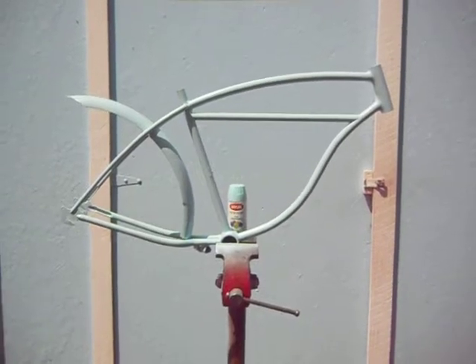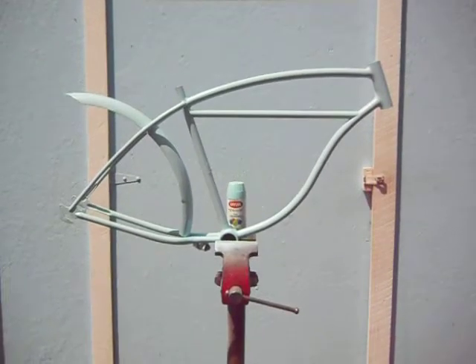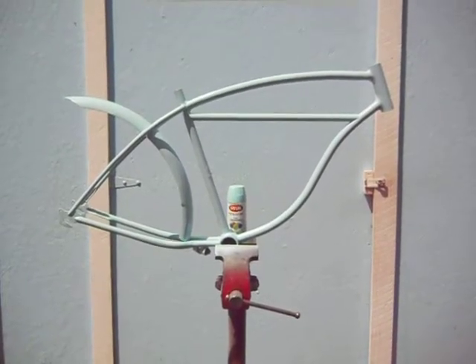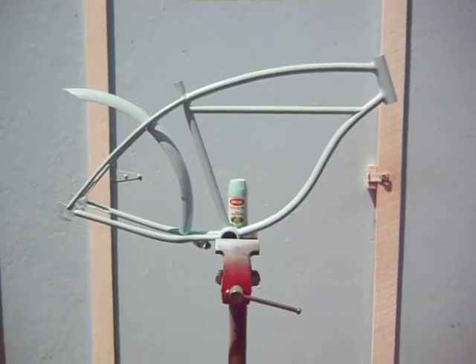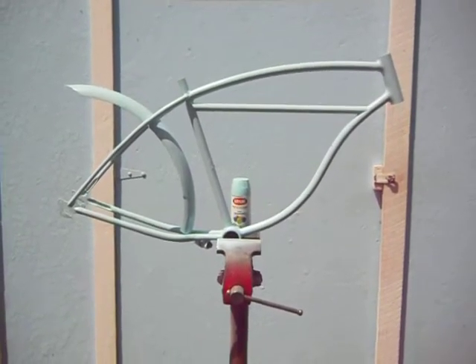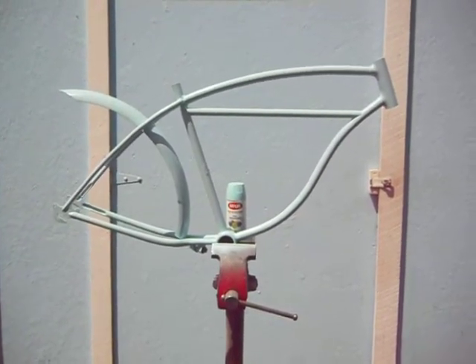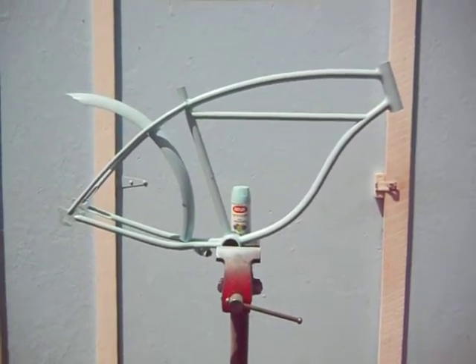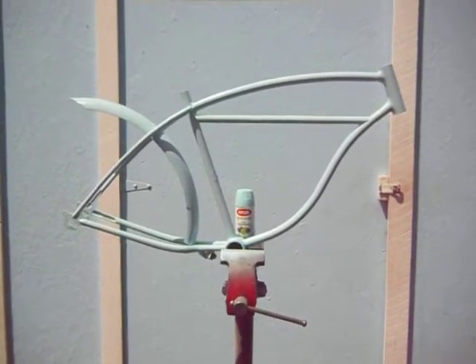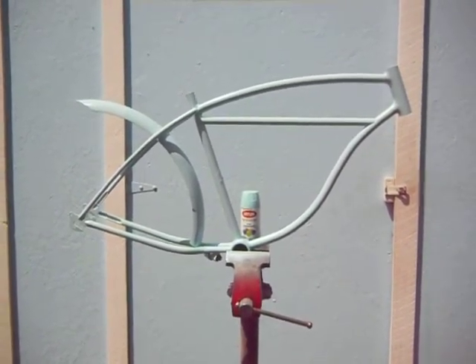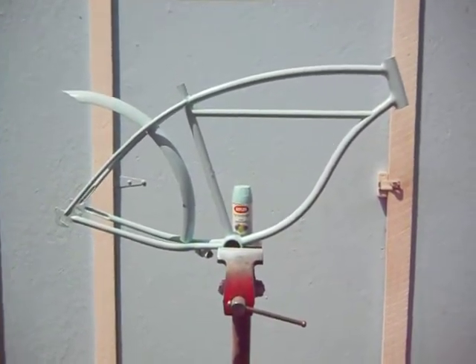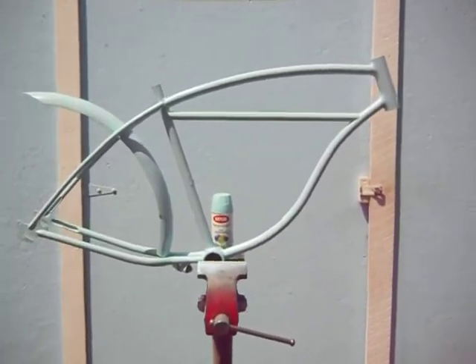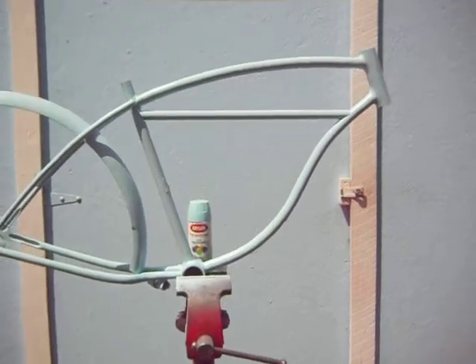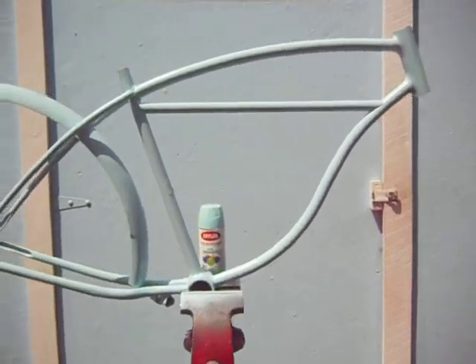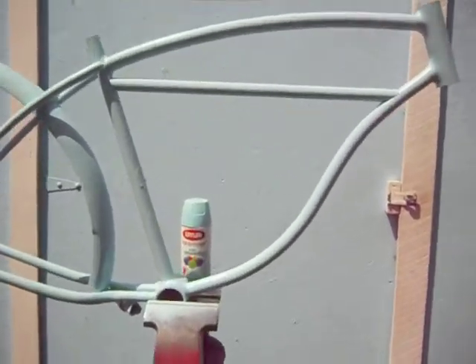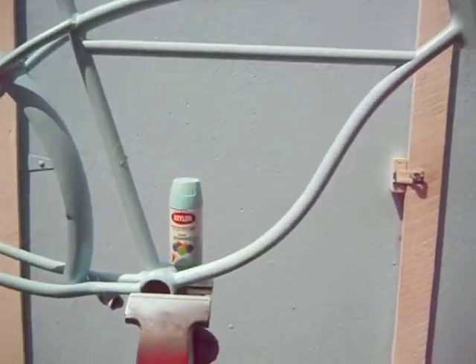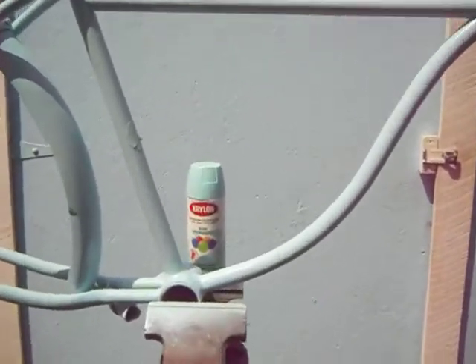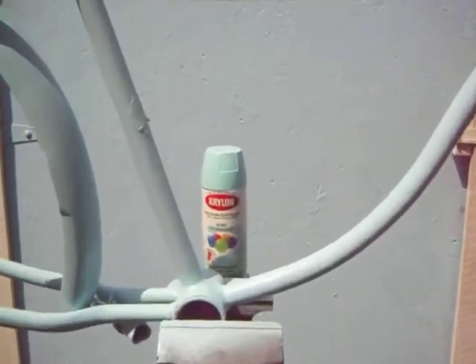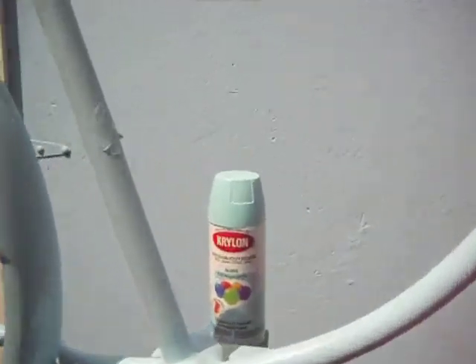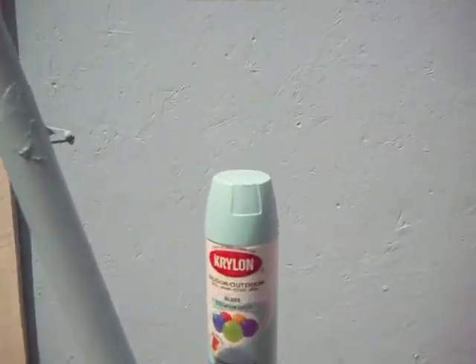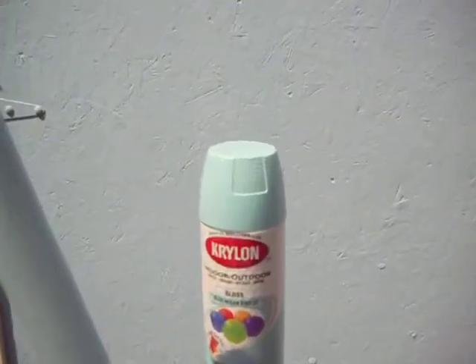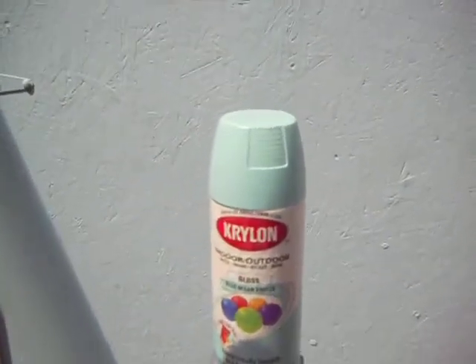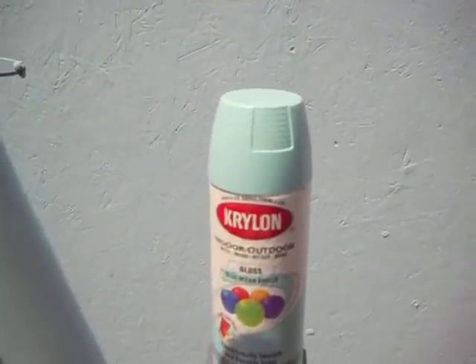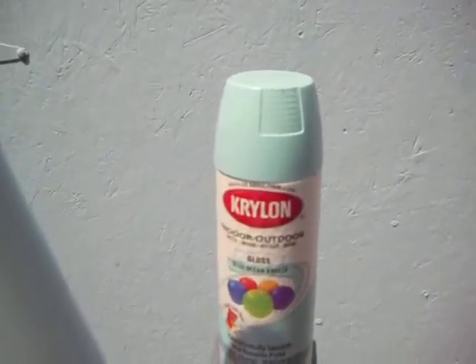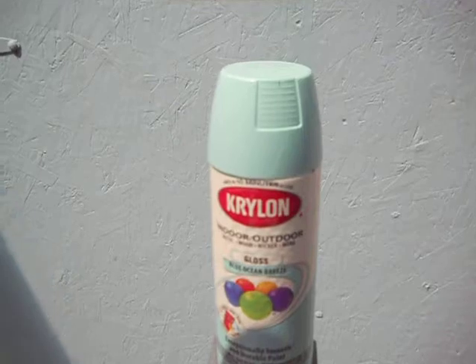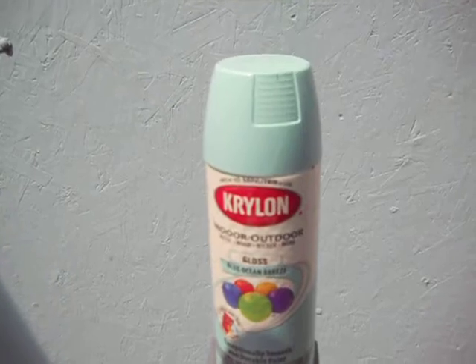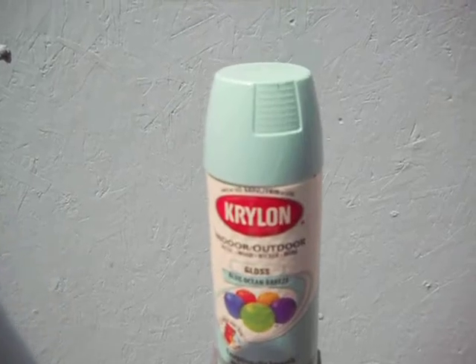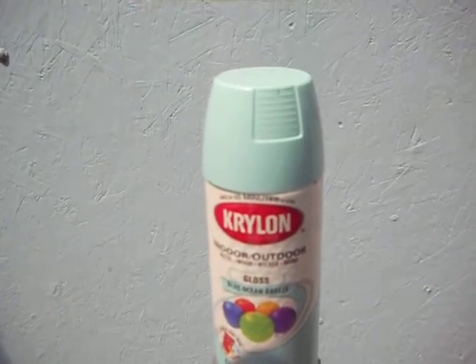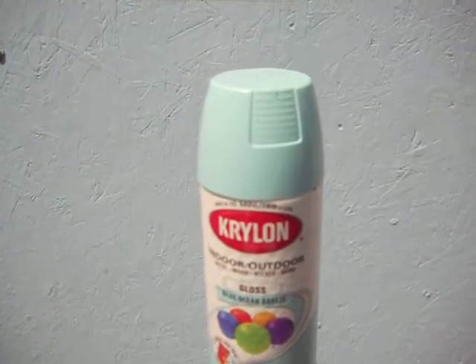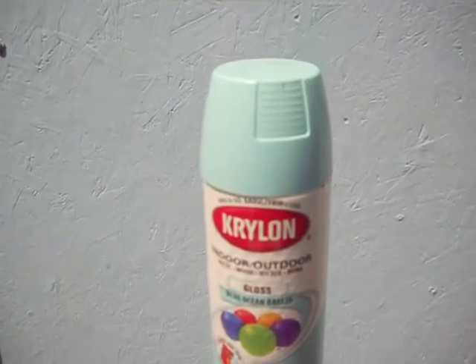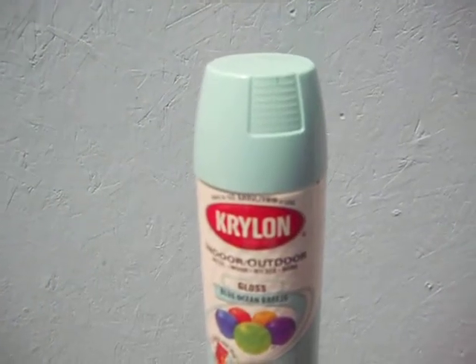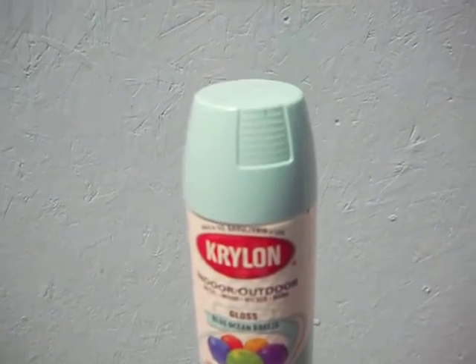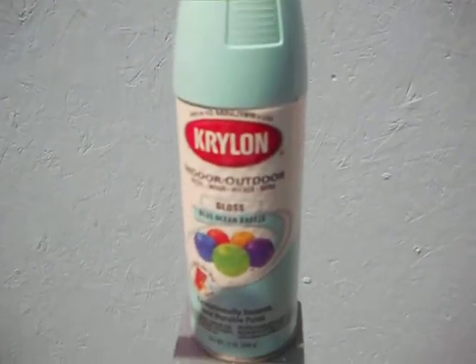Hello there, YouTube. Give everybody a sneak preview of the painted frame. It's not the color I thought it would be. Maybe if I'd painted it flat white first instead of gray primer — I did use the light primer.